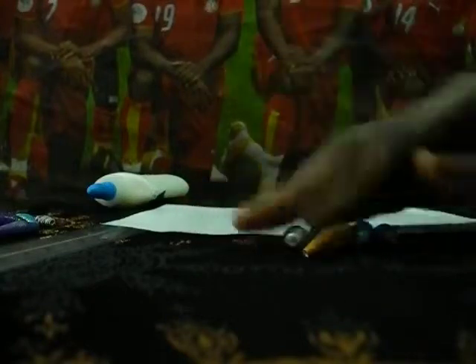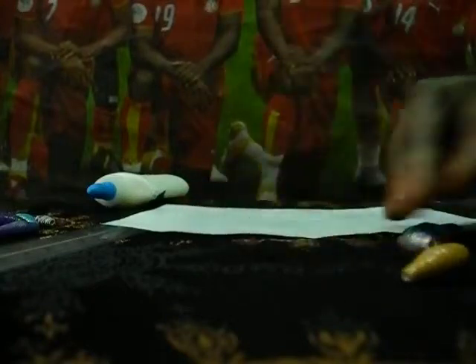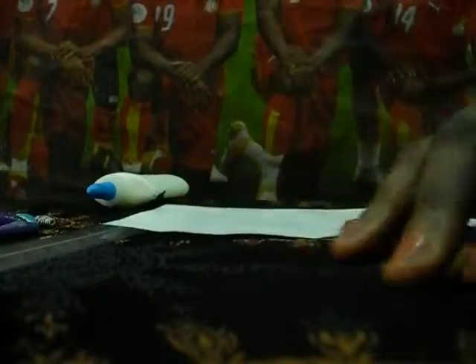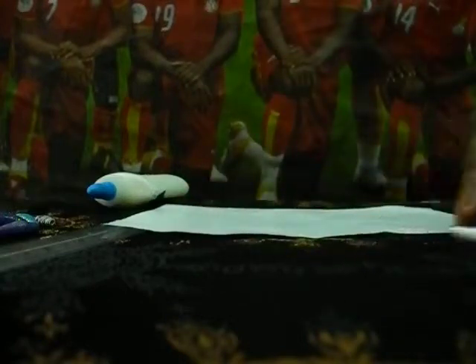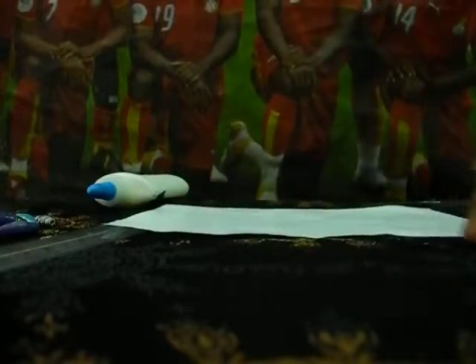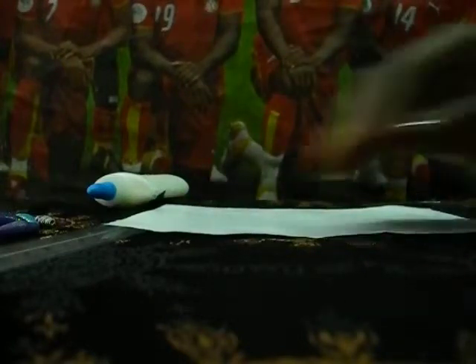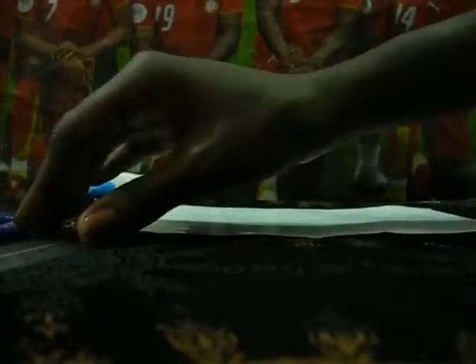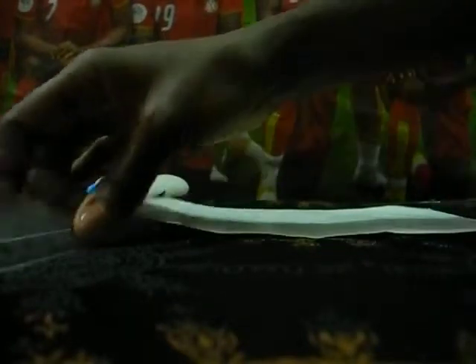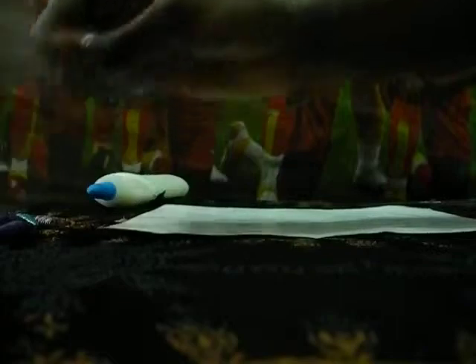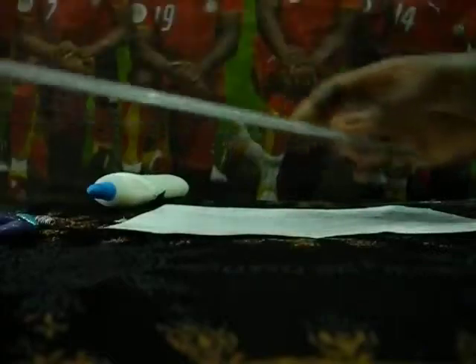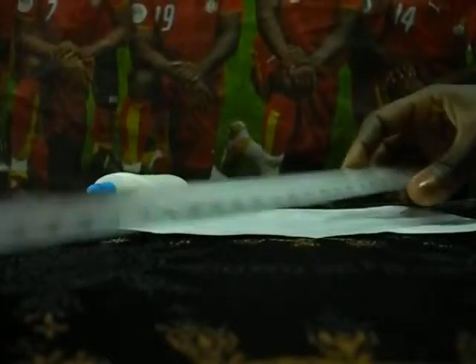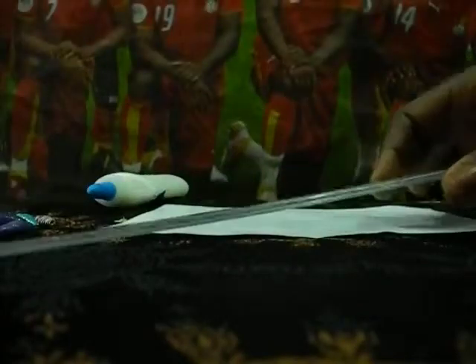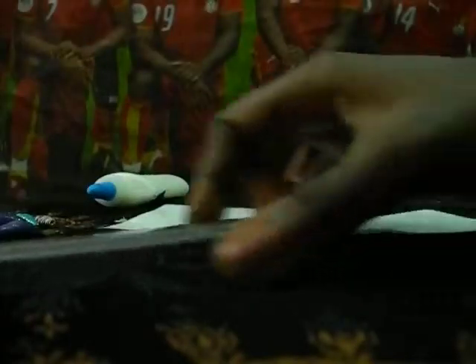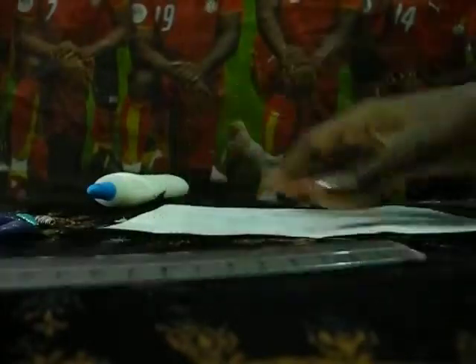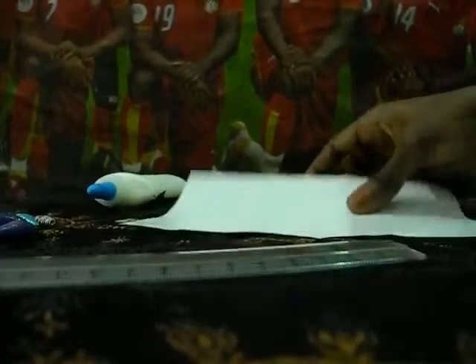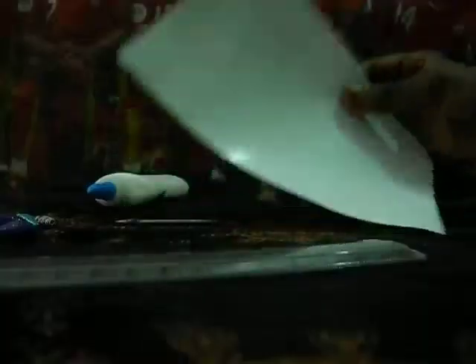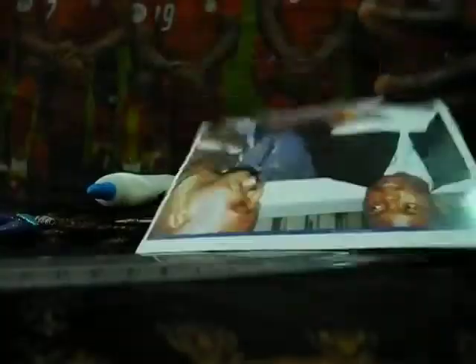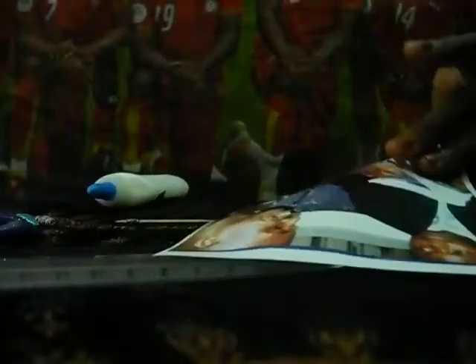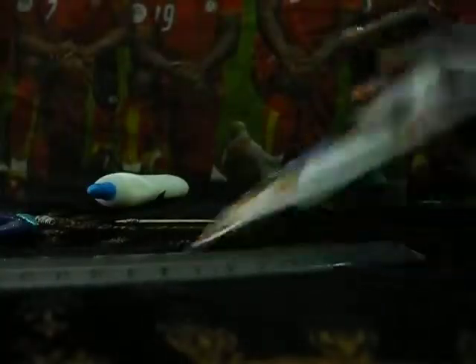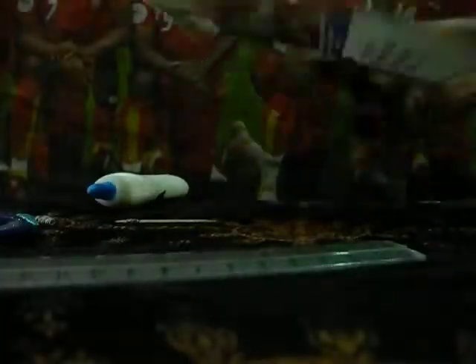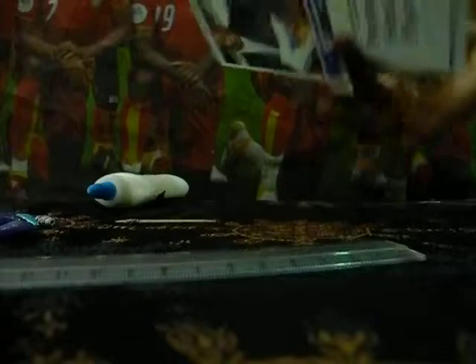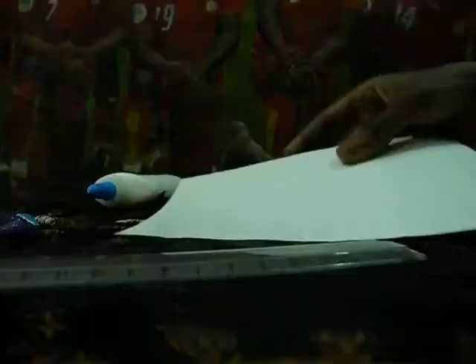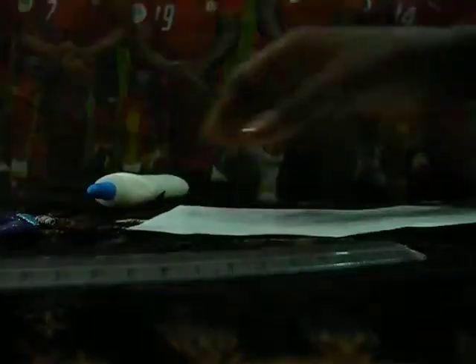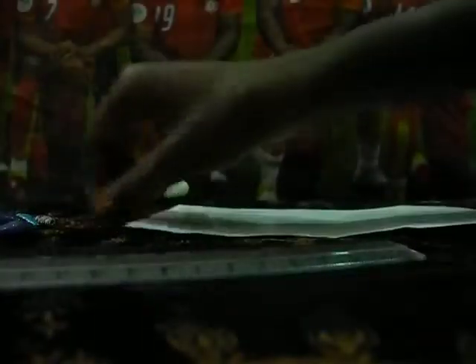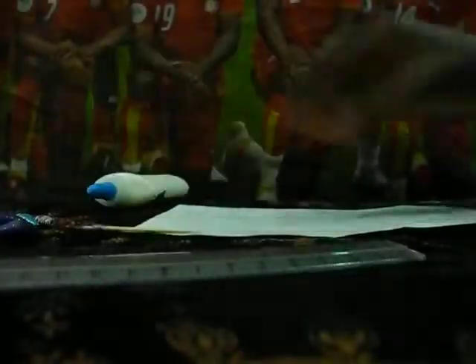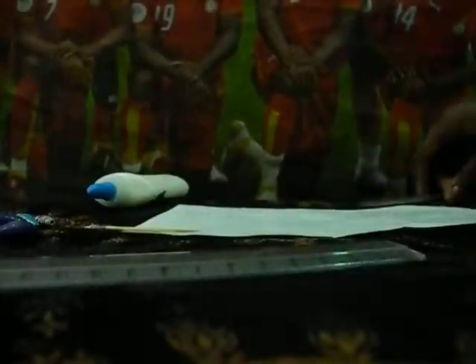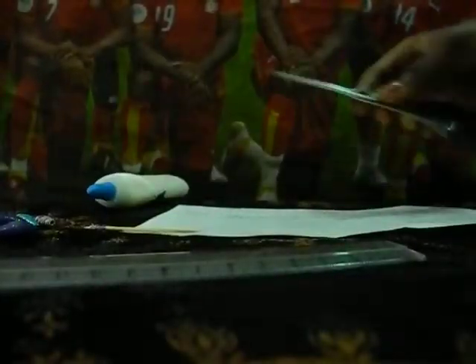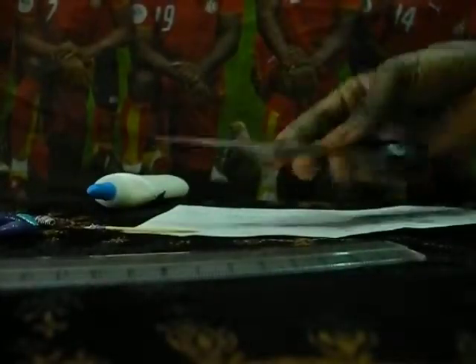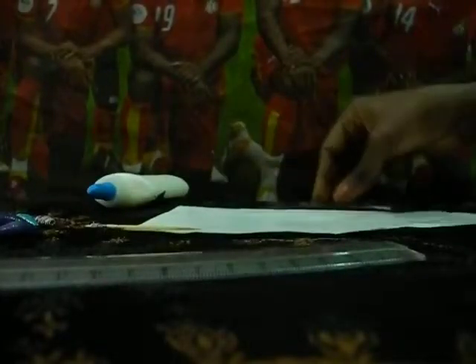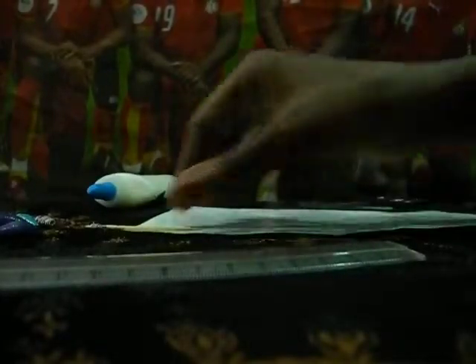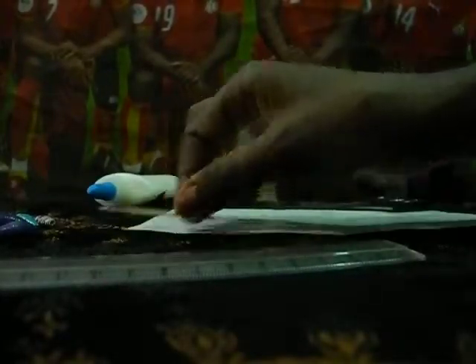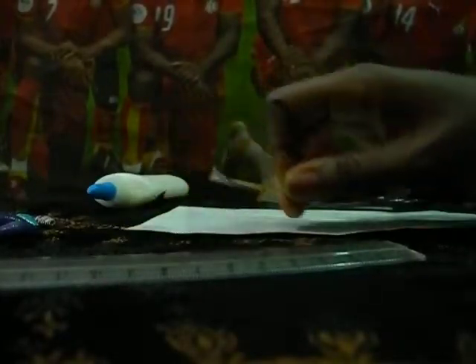The materials you're going to need are a ruler, a glossy paper or any paper that you have, scissors, and a toothpick.